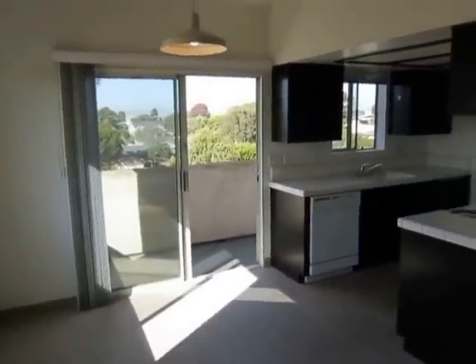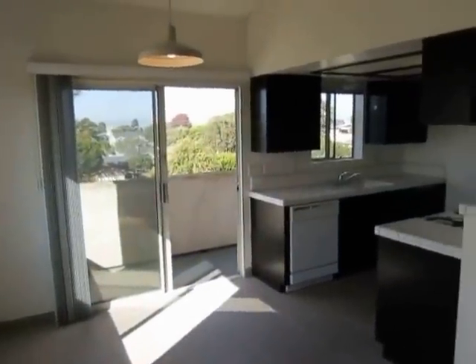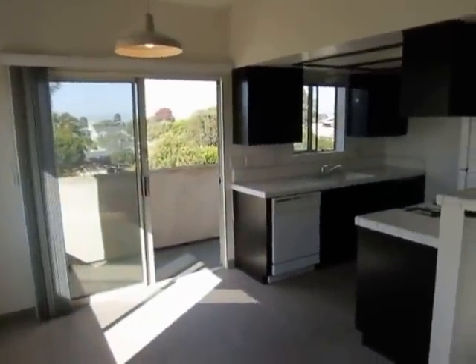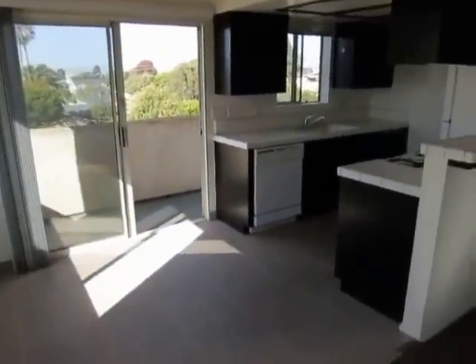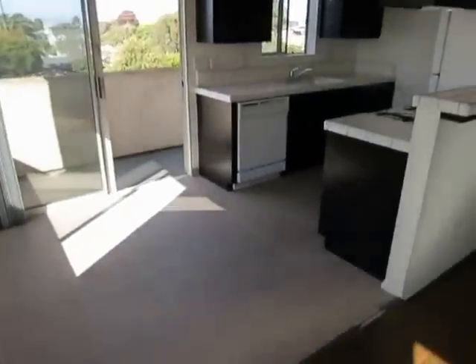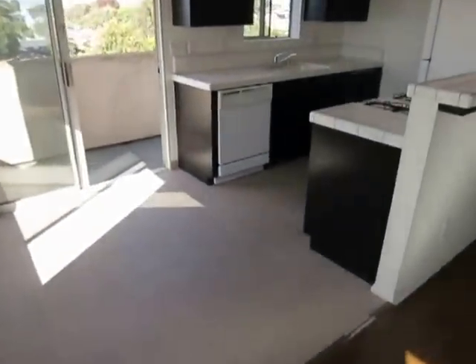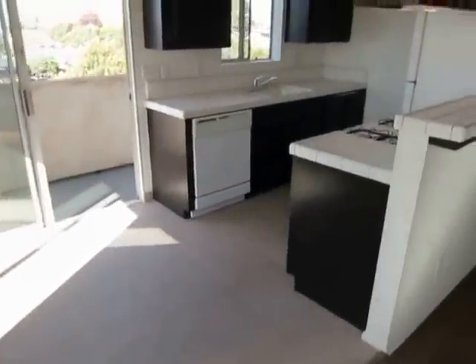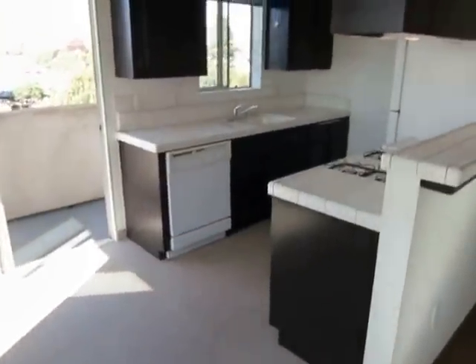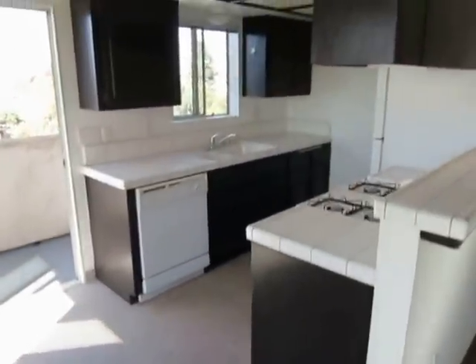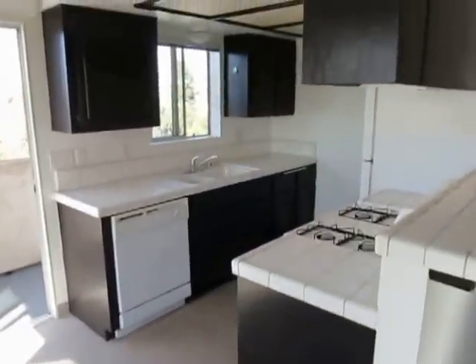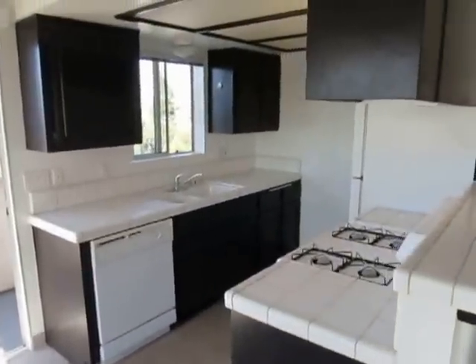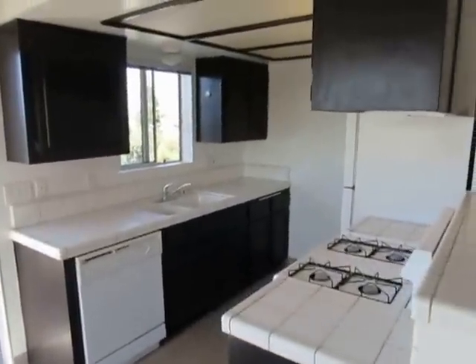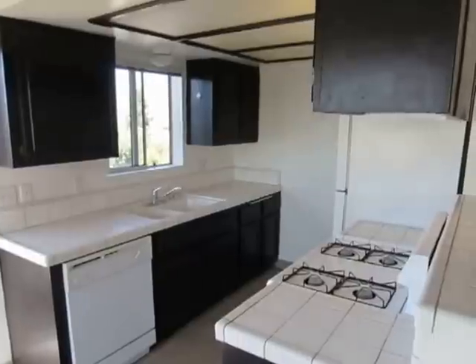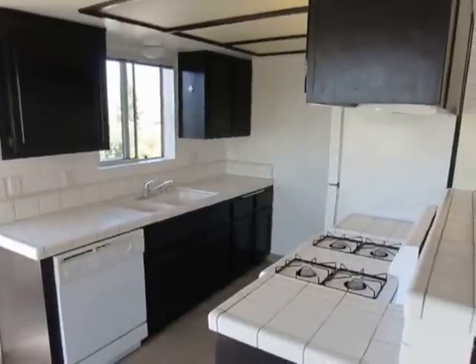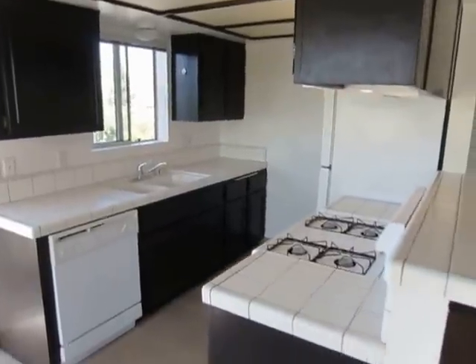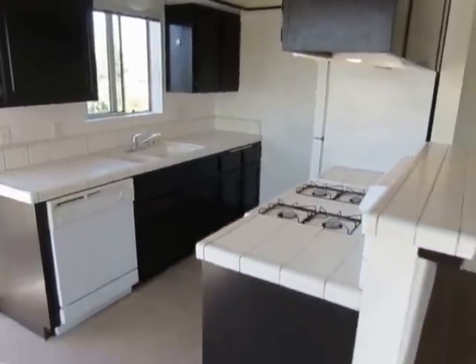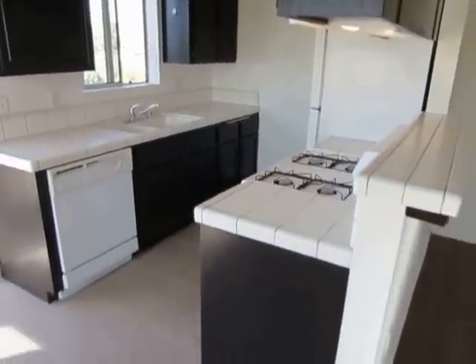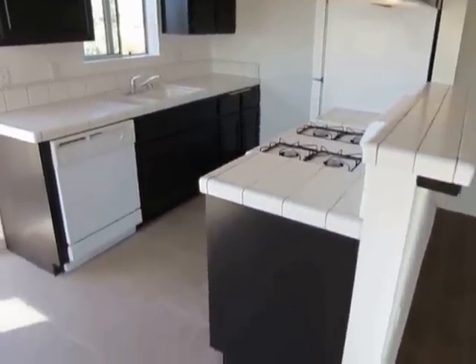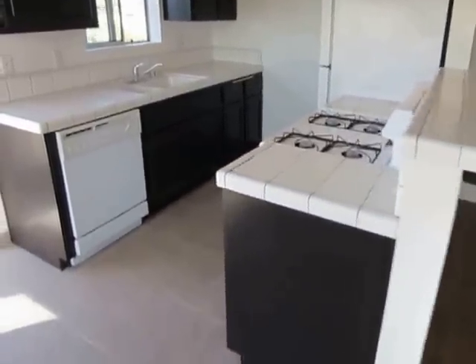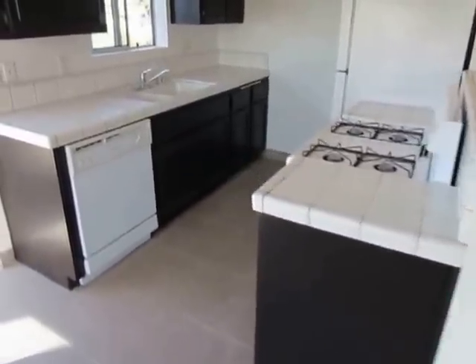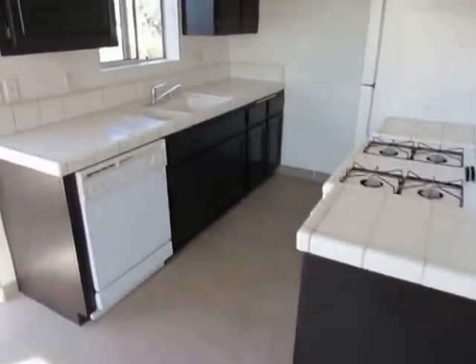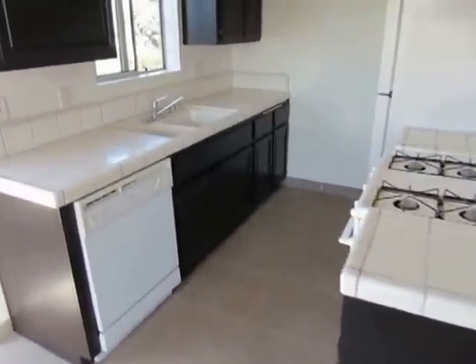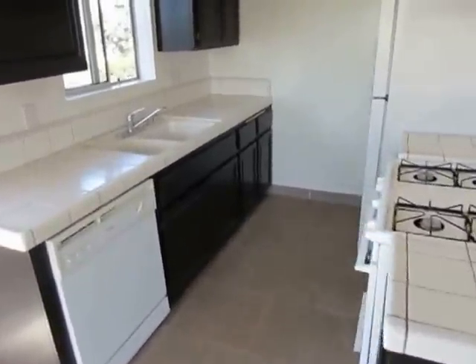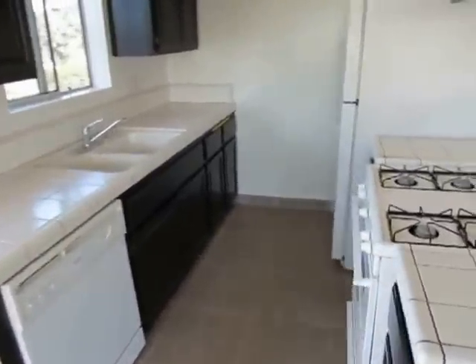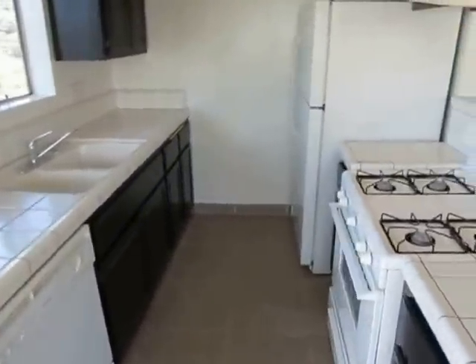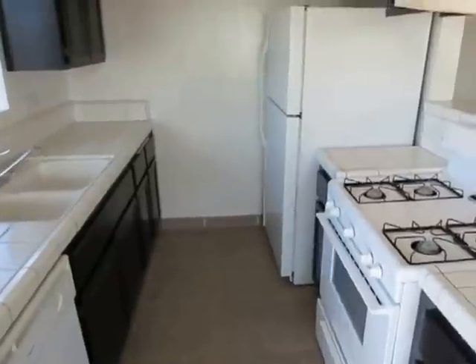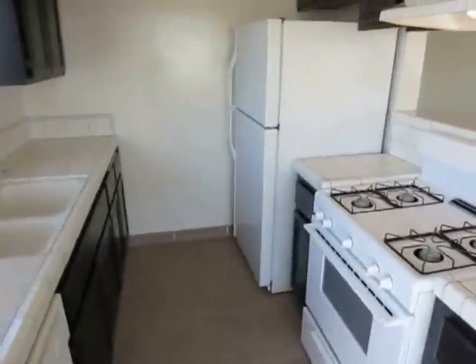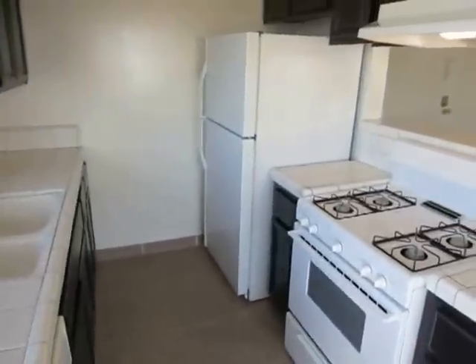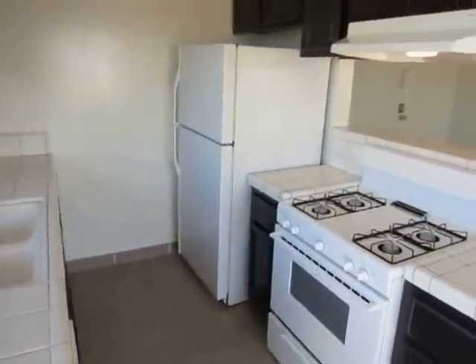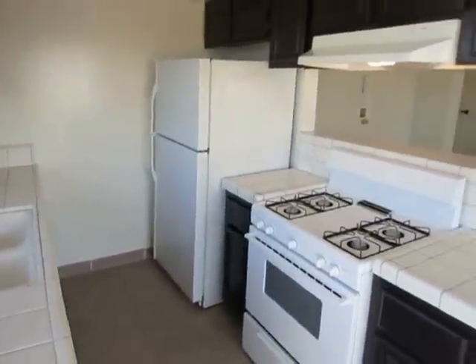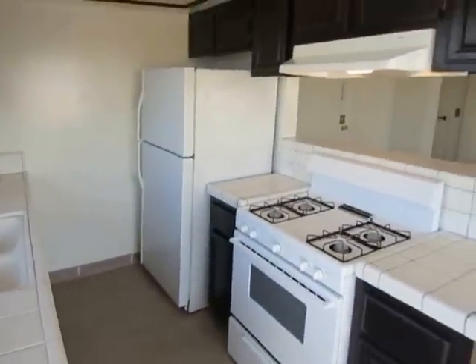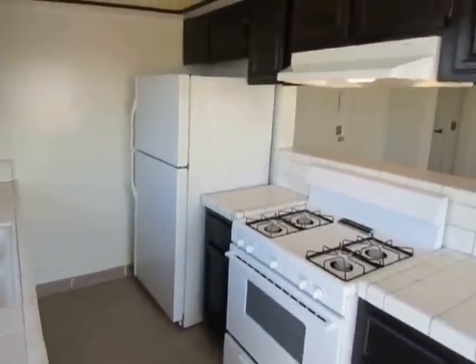There's a dining area here just to the side of the kitchen. Classic white tile work here in the kitchen — there is a dishwasher, and the stove and refrigerator are included.